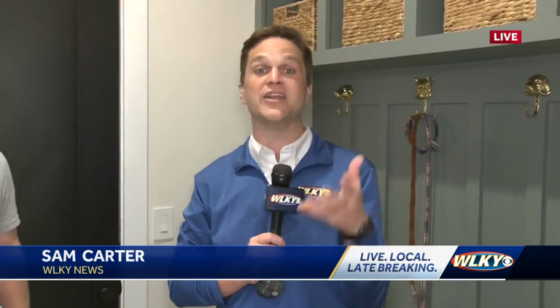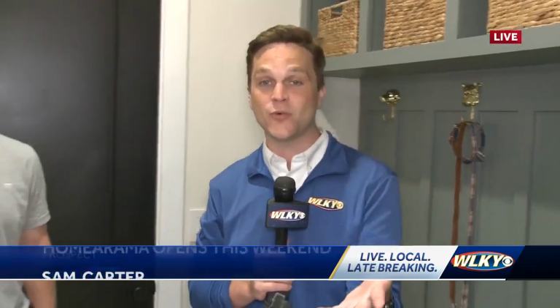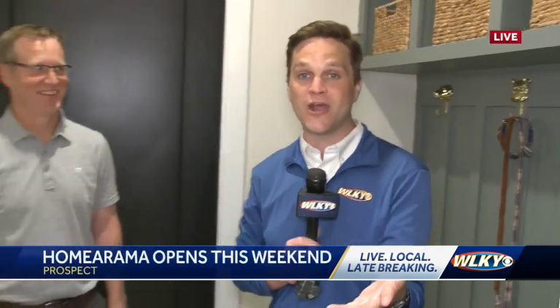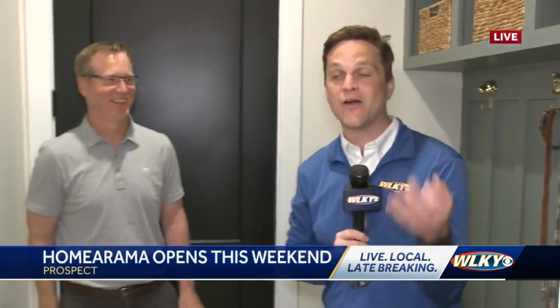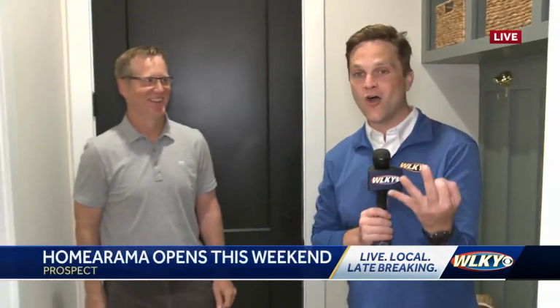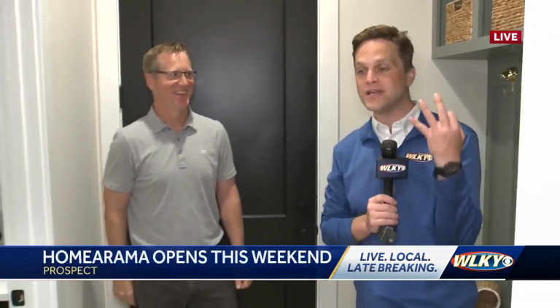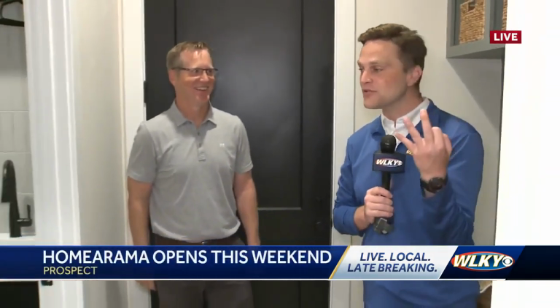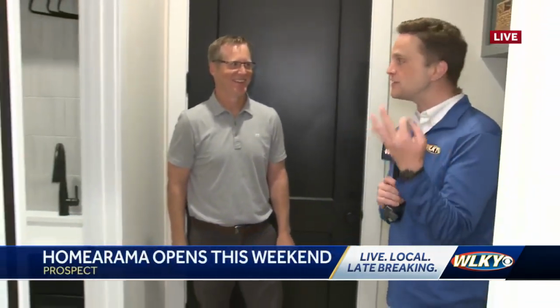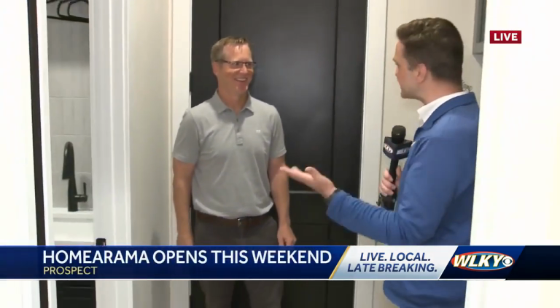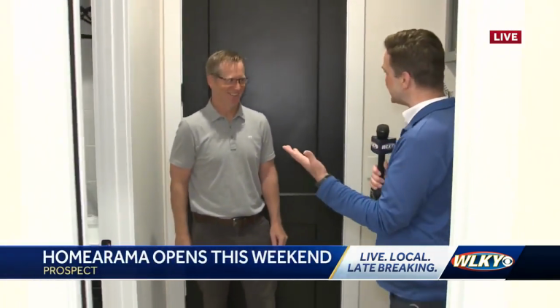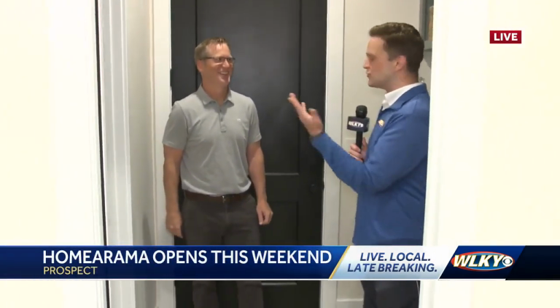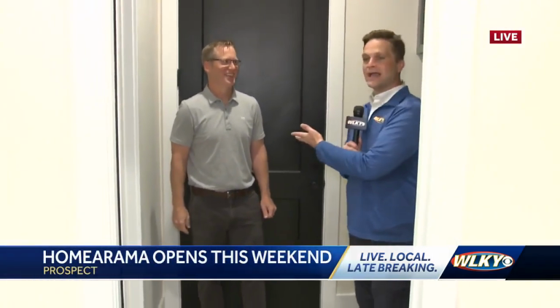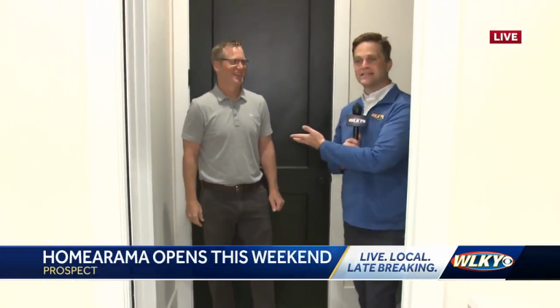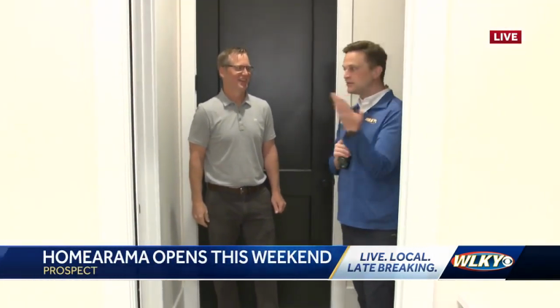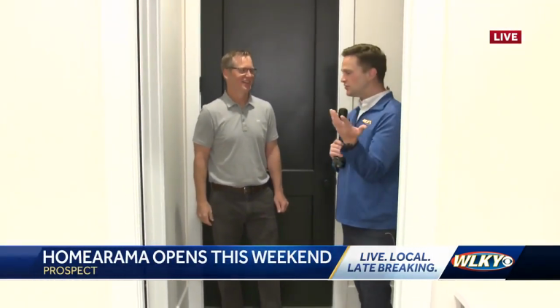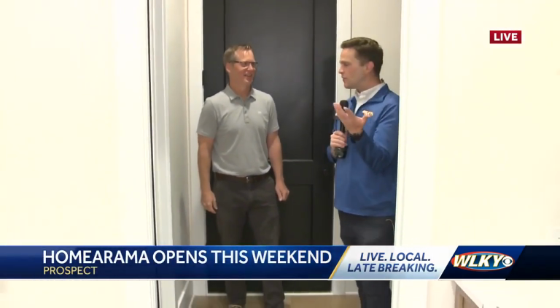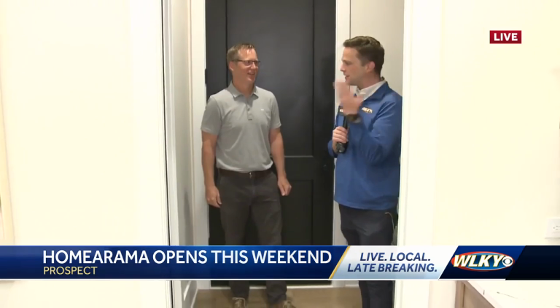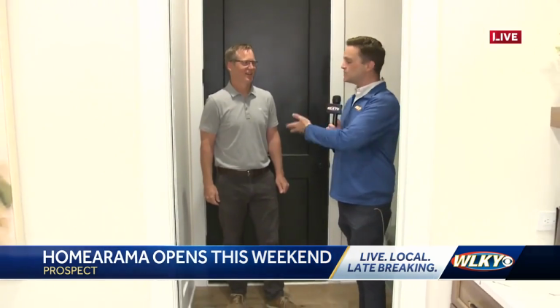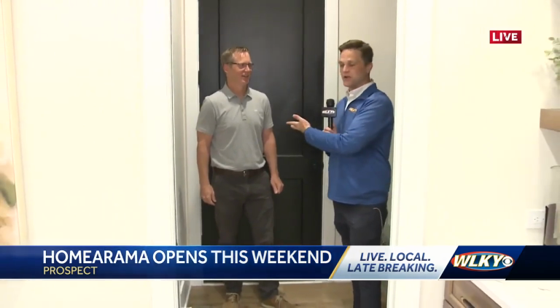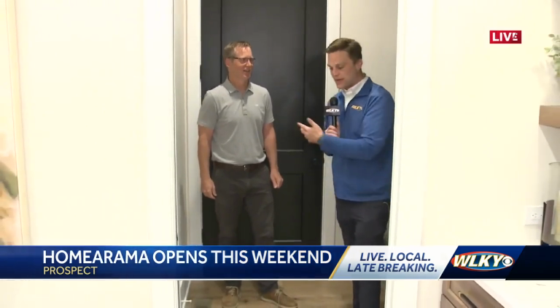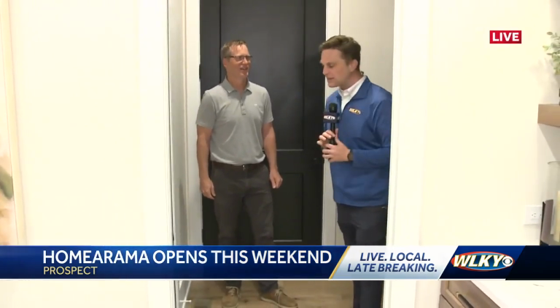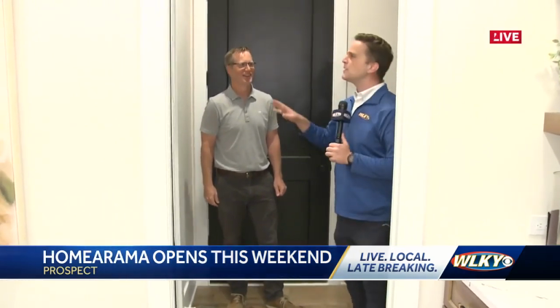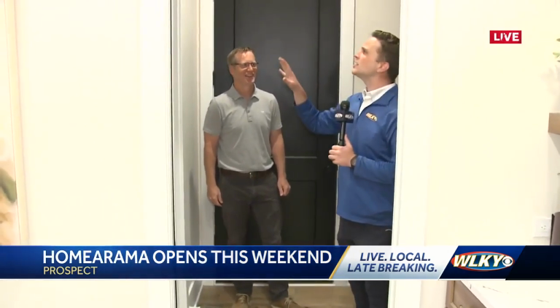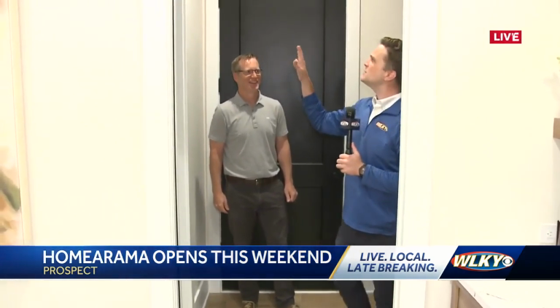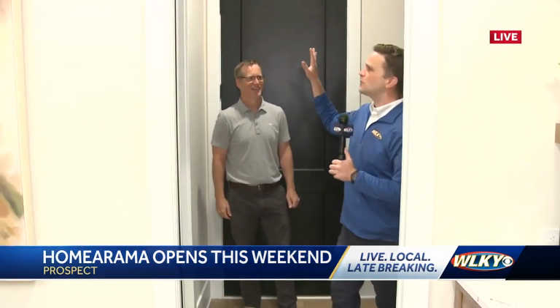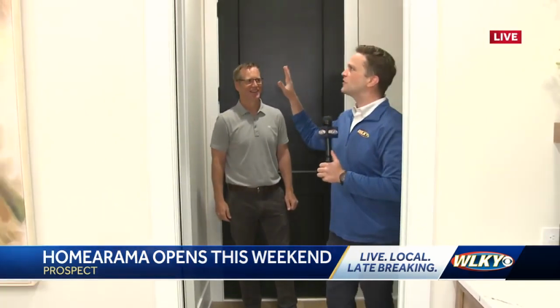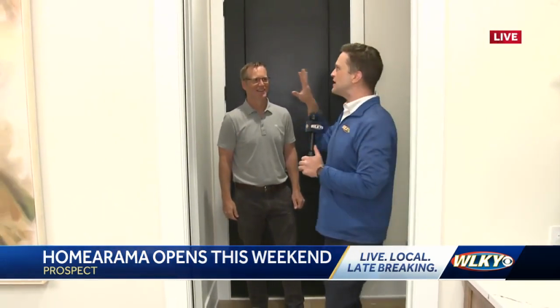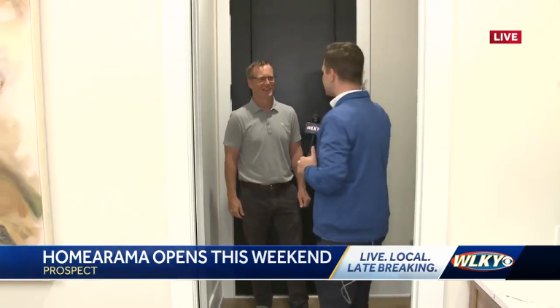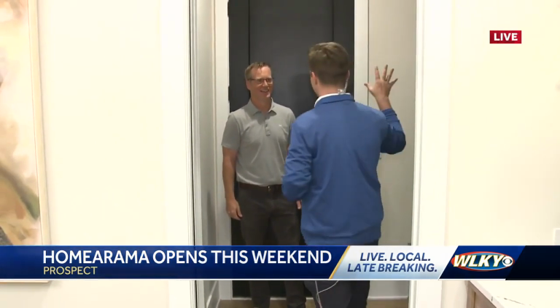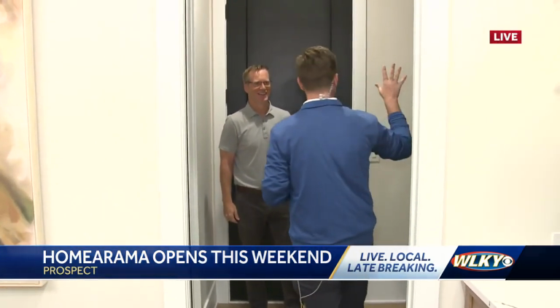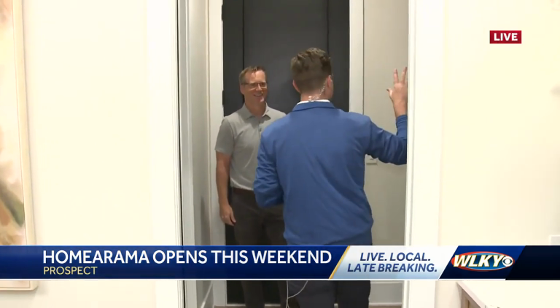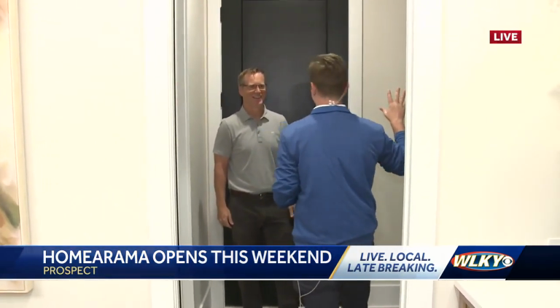We're in another one right now — home number three, the Brixley — joined by its builder from Bailey Homes. This is Brandon Bailey. Take me through where we are now, because we're in this corner for a very specific reason.